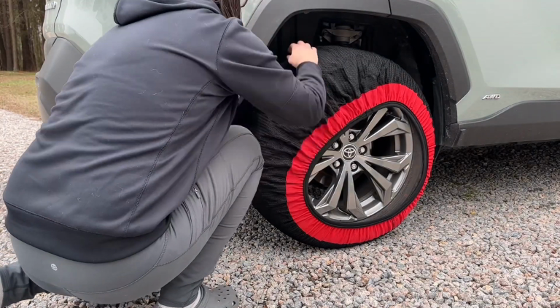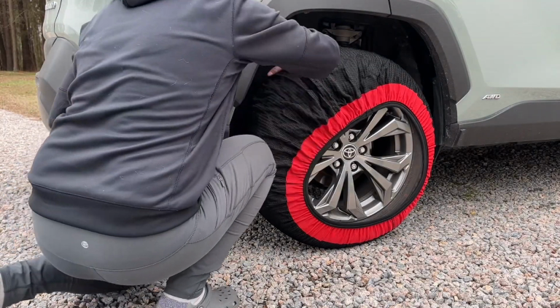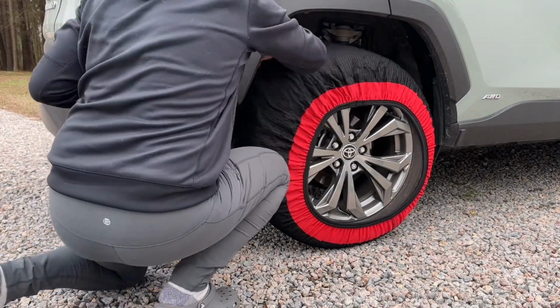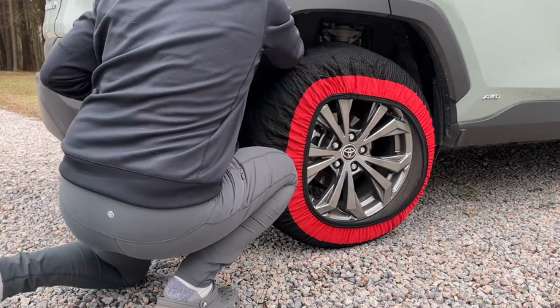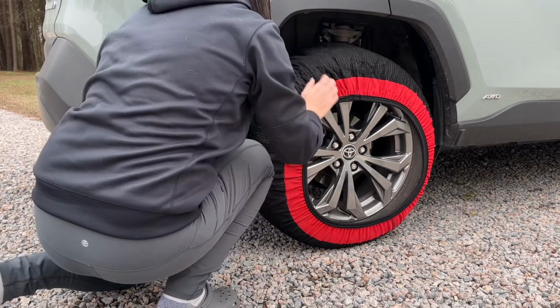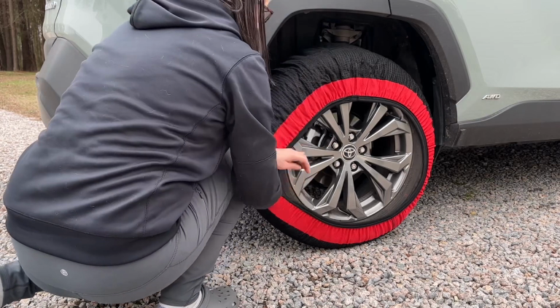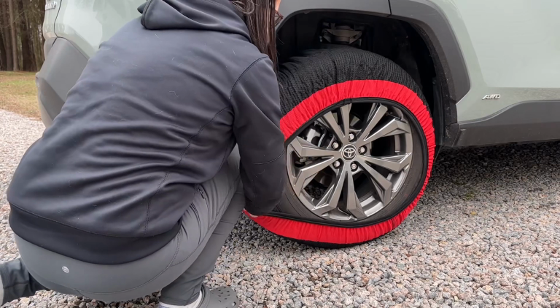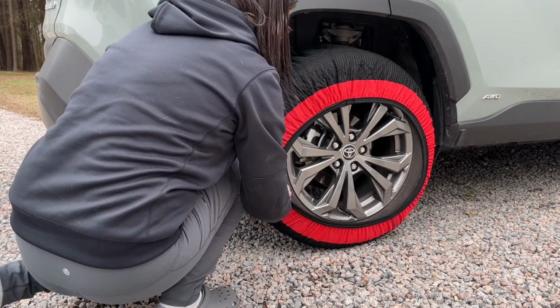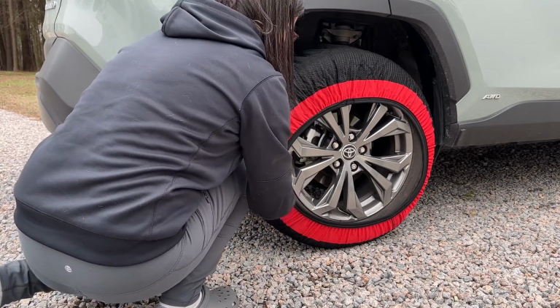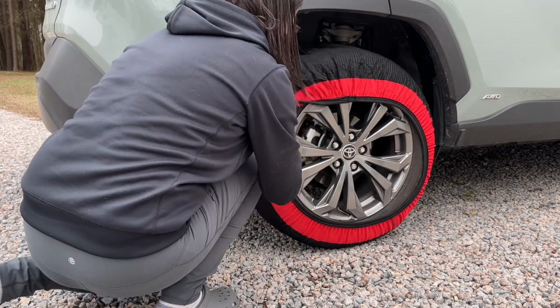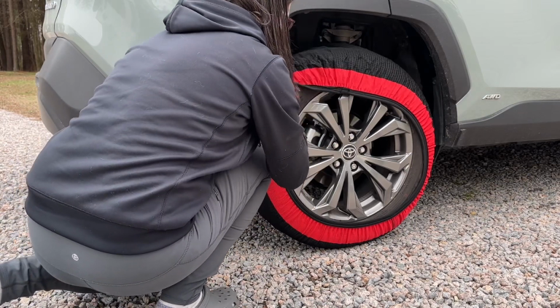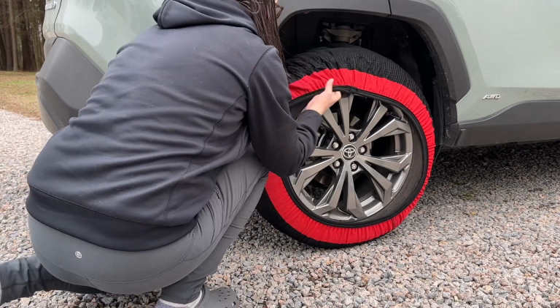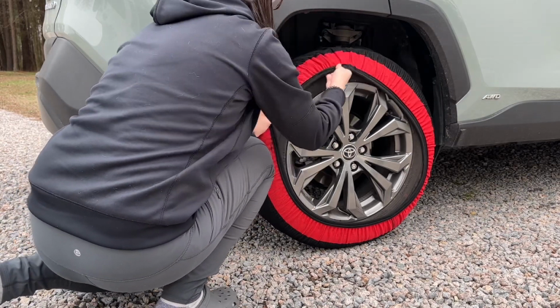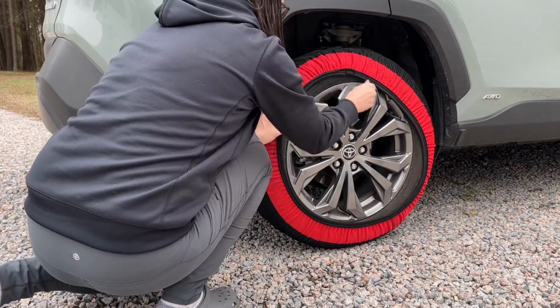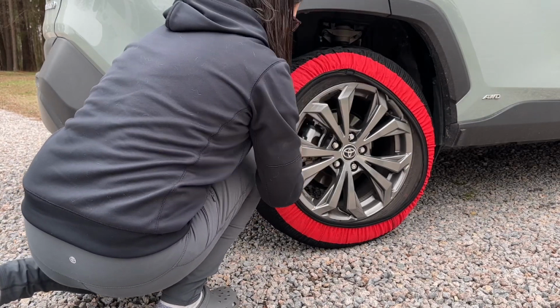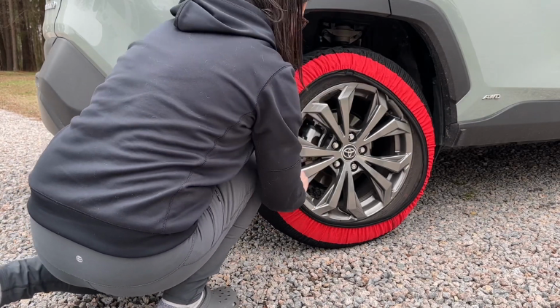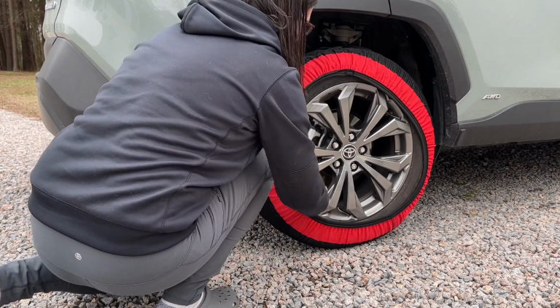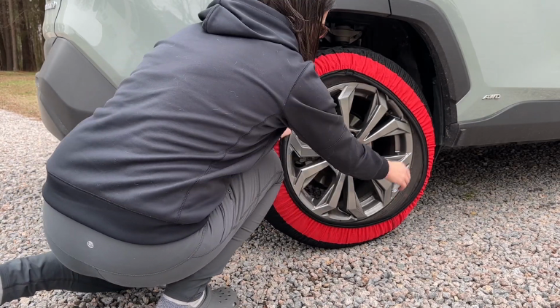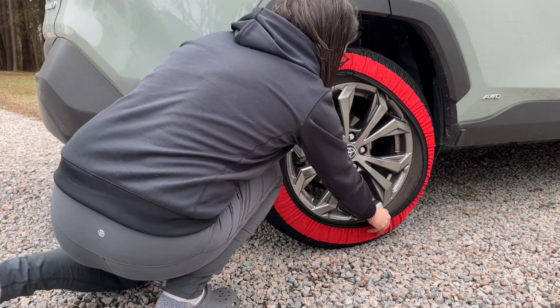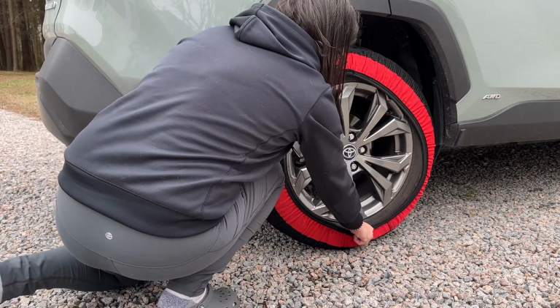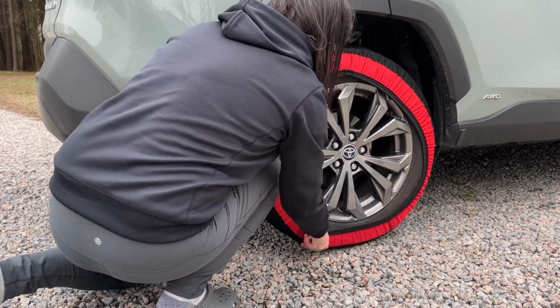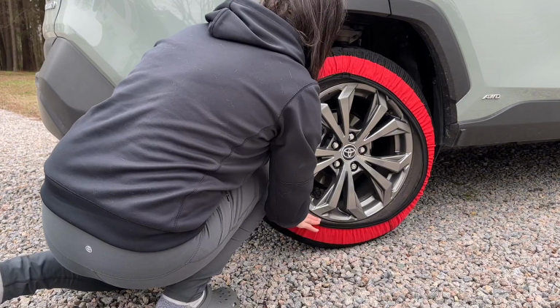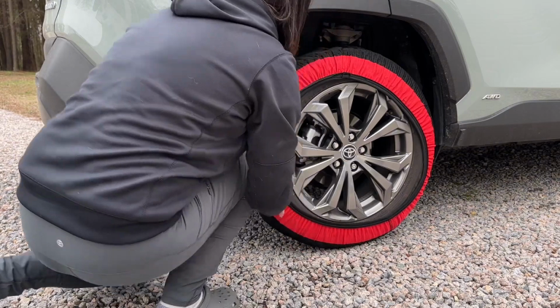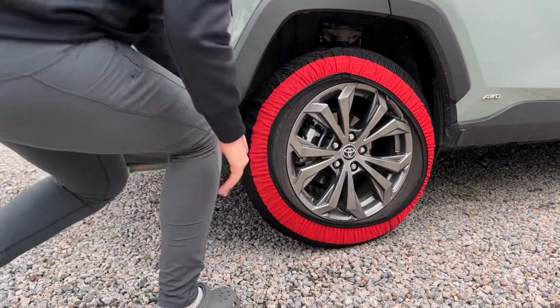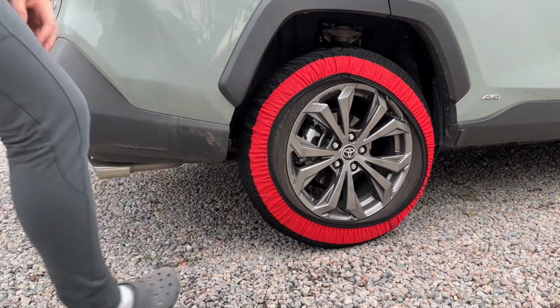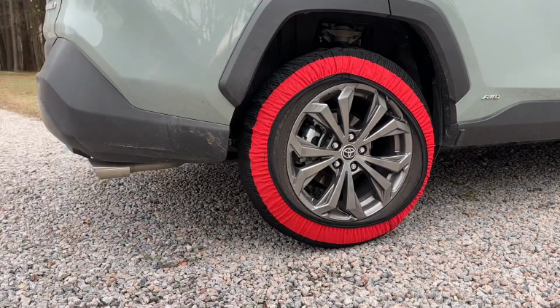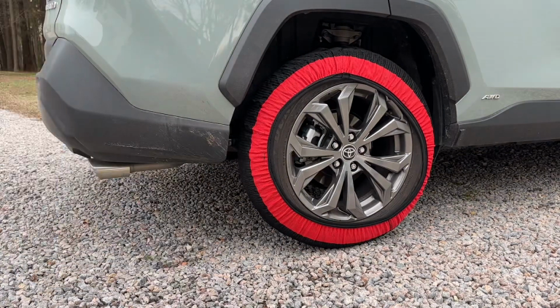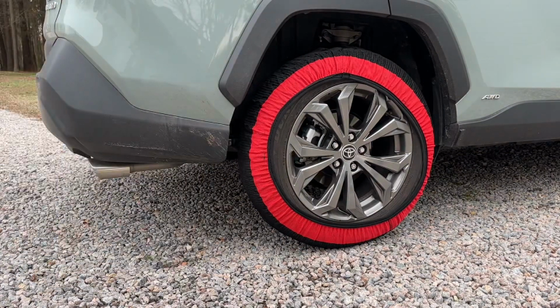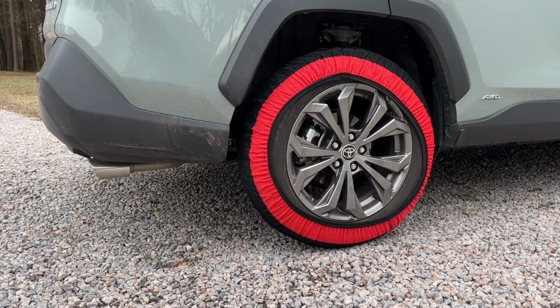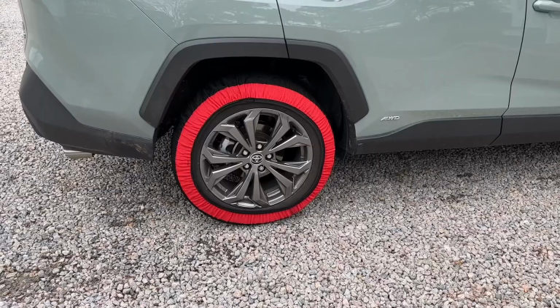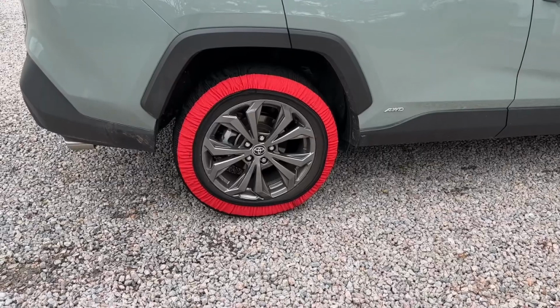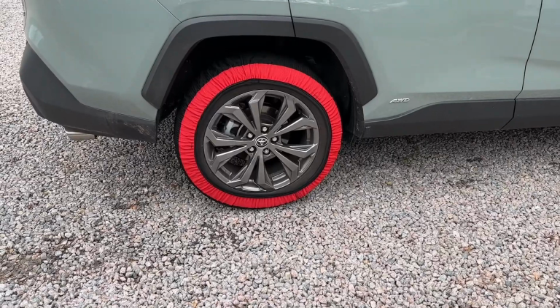Also, make sure you do not come in contact with the vehicle suspension. It's also a good idea to test drive it for 300 feet, stop, and check to make sure it's fitting correctly and doesn't fall off.